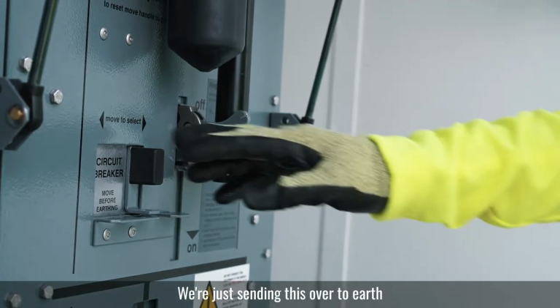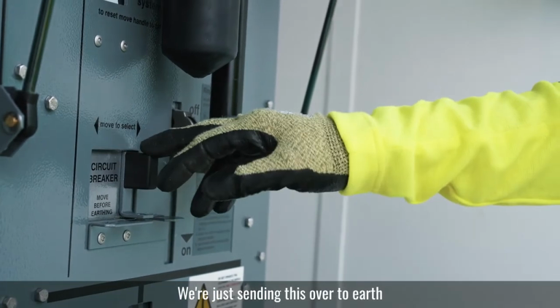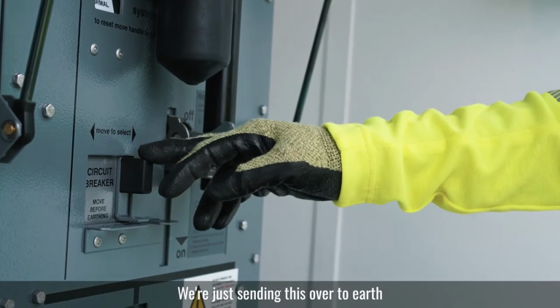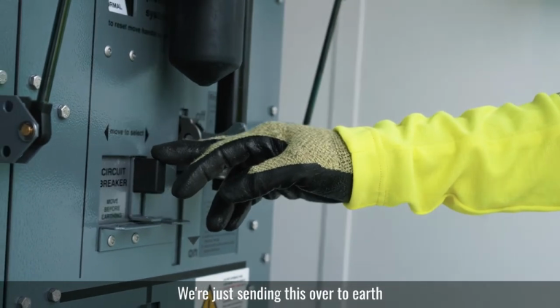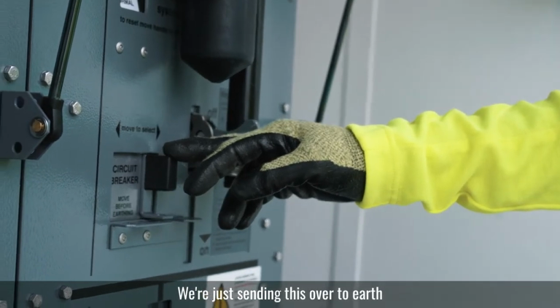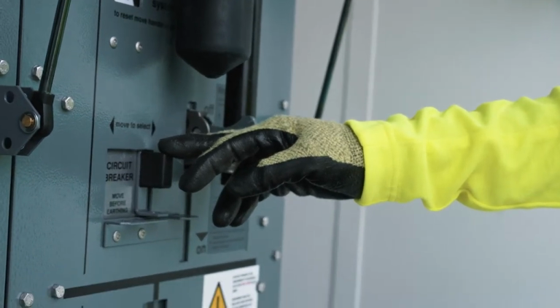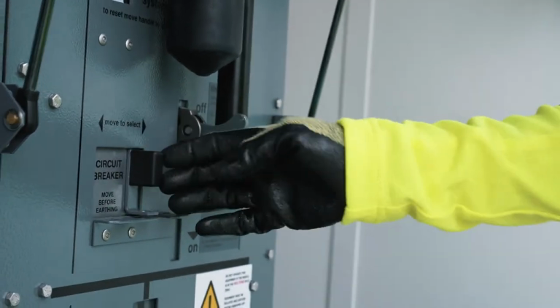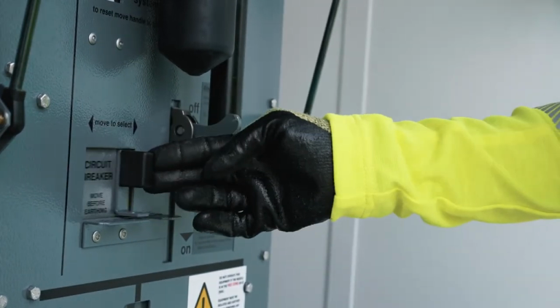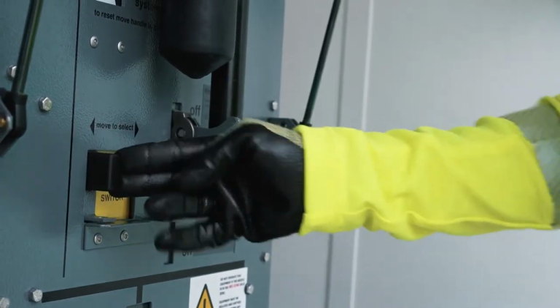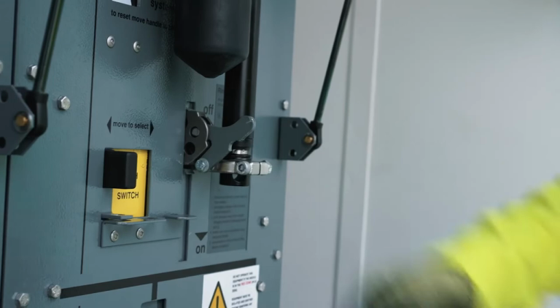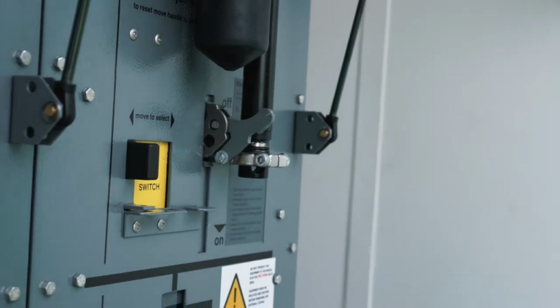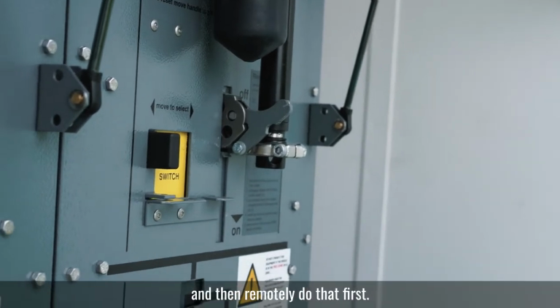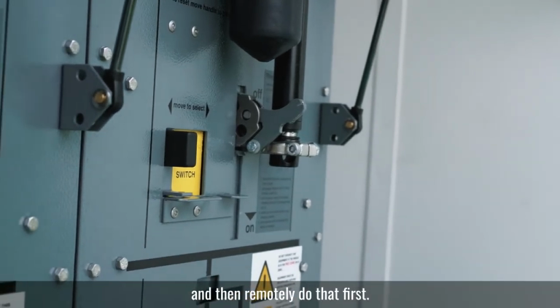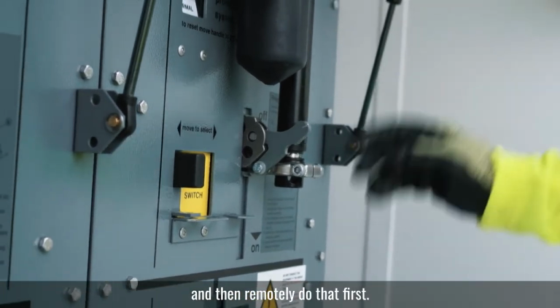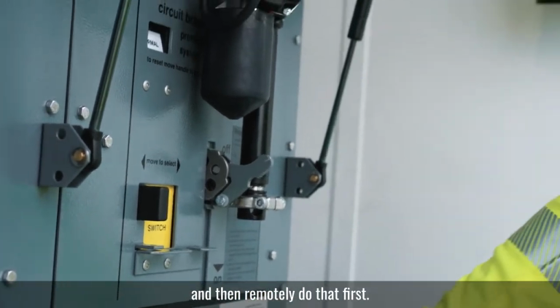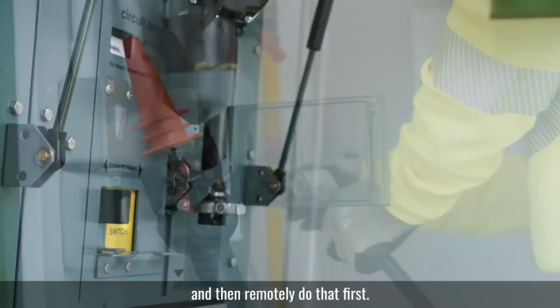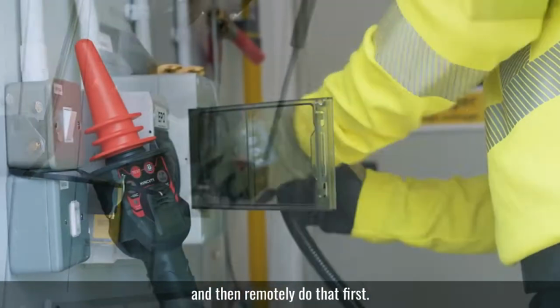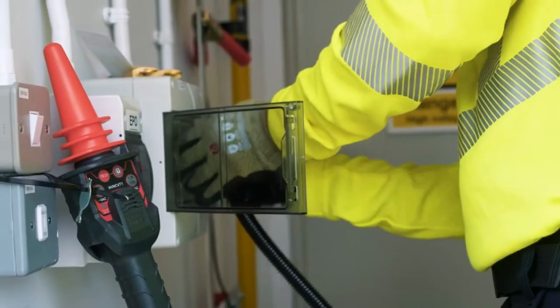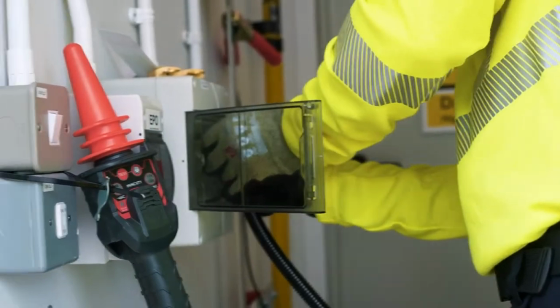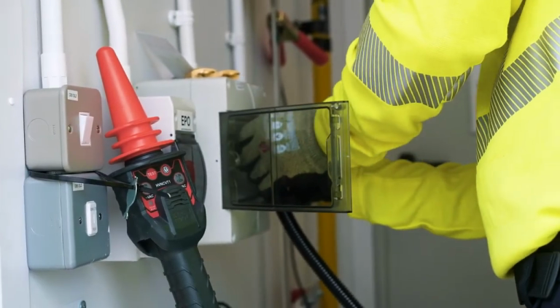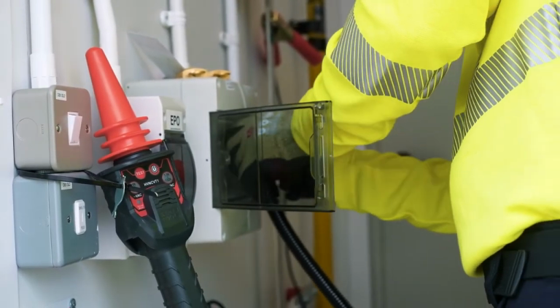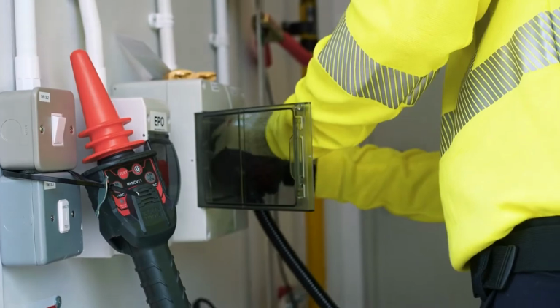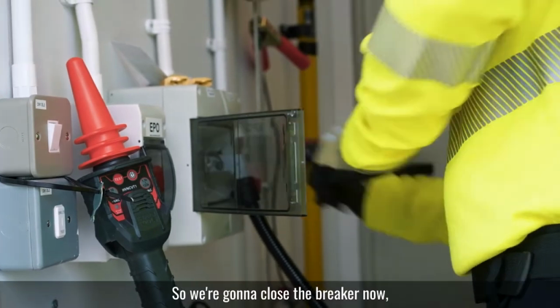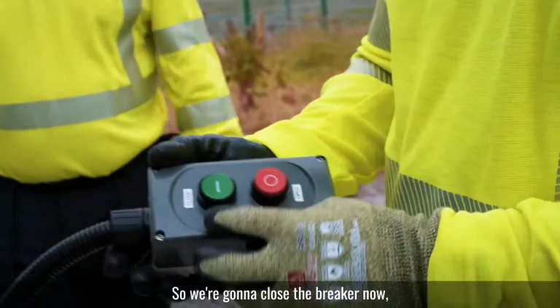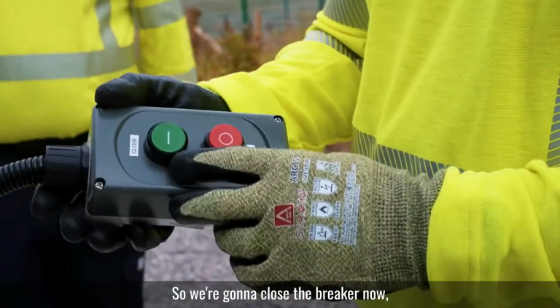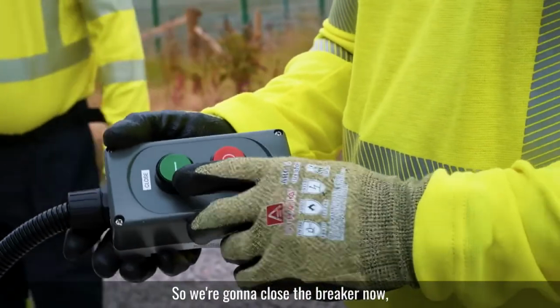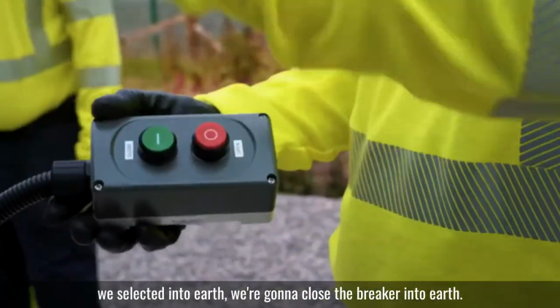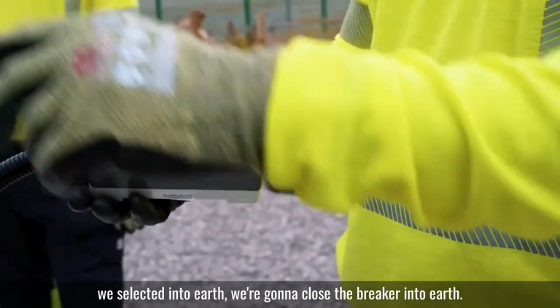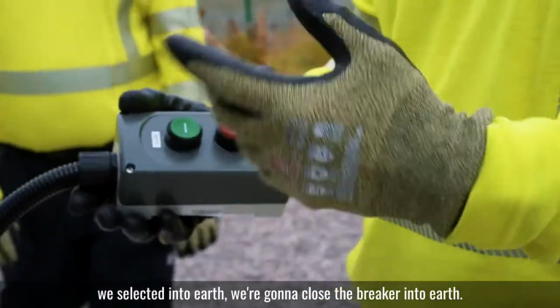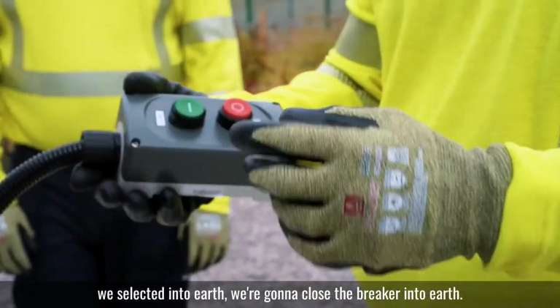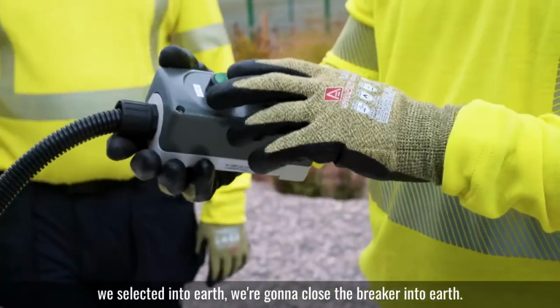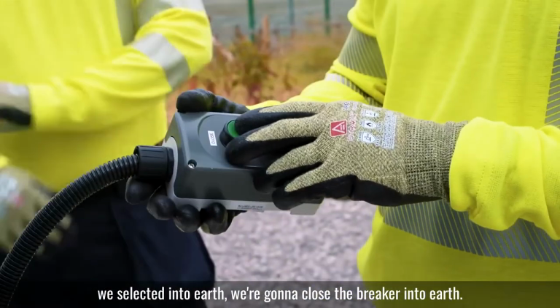We're sending this over to Earth. It's off — Earth. And then we'll remotely do that first. So we're going to close the breaker now. We've selected into Earth, and we're going to close the breaker into Earth.